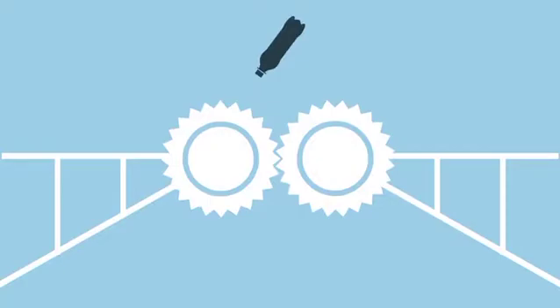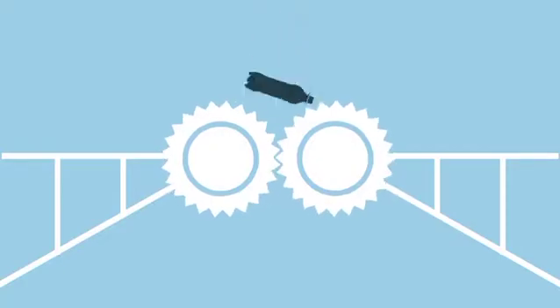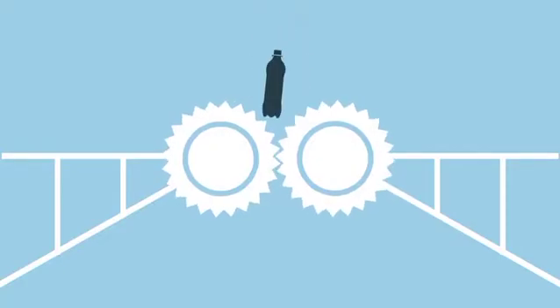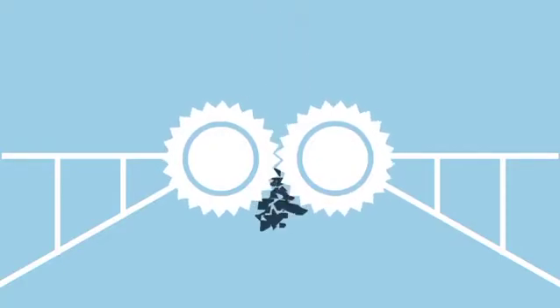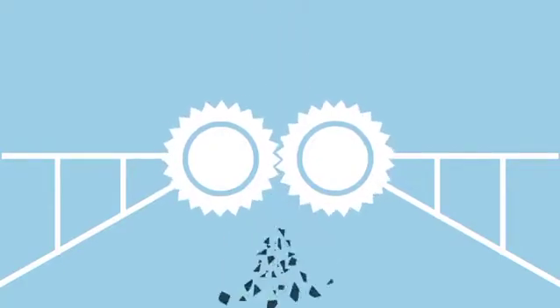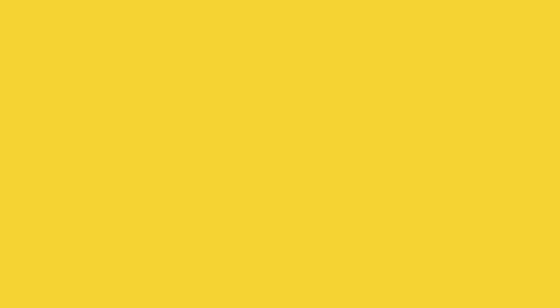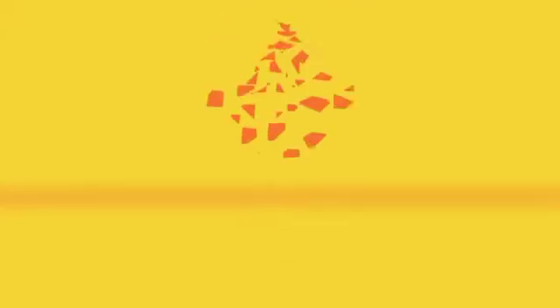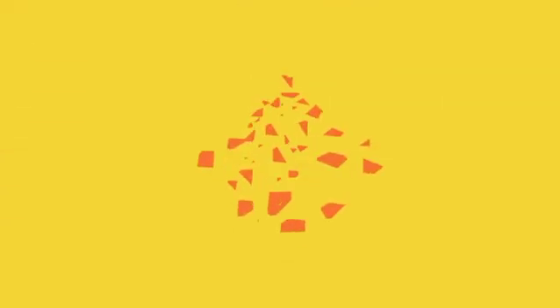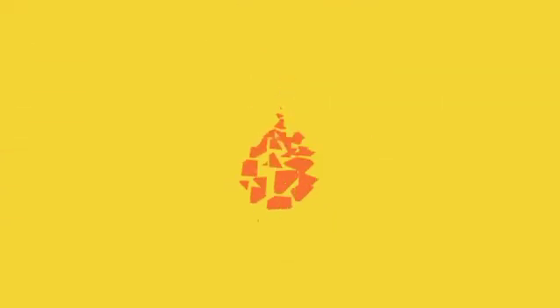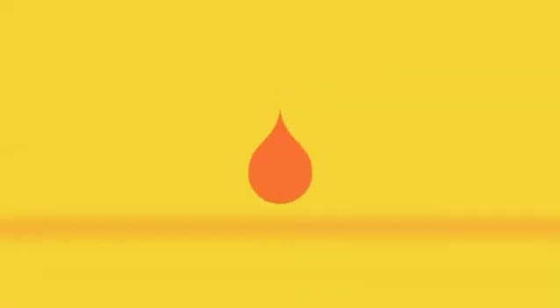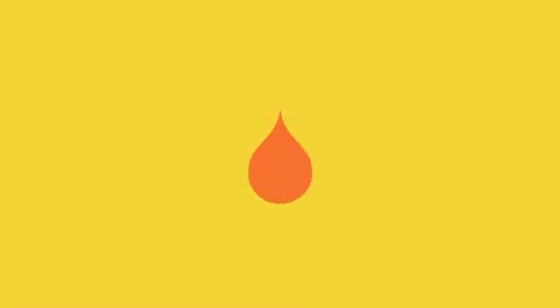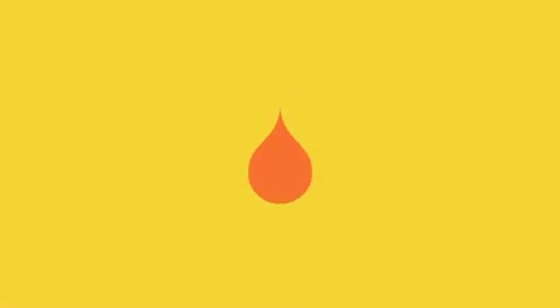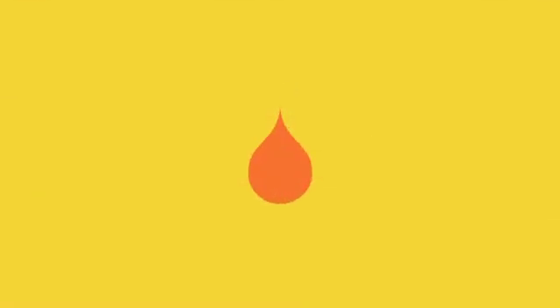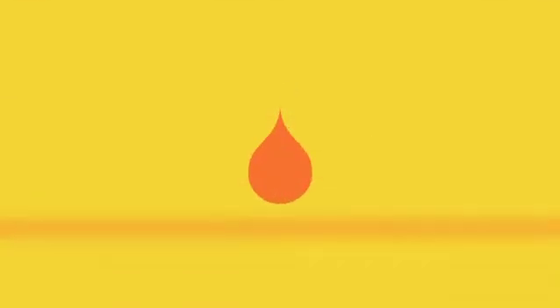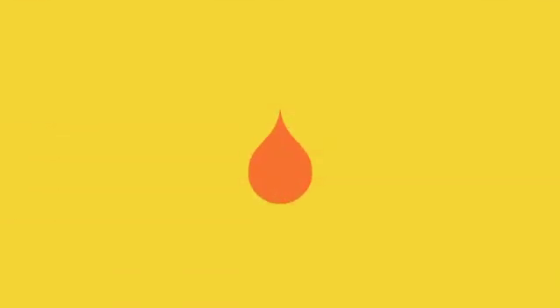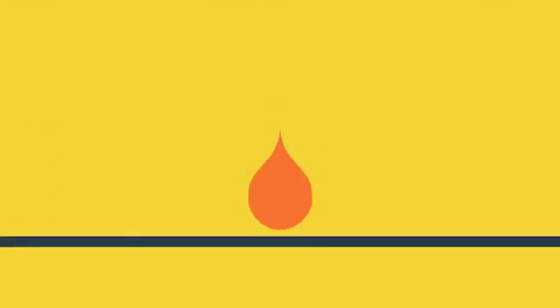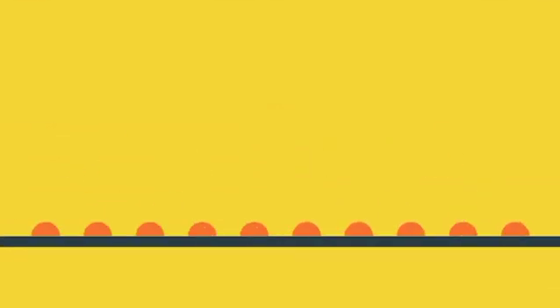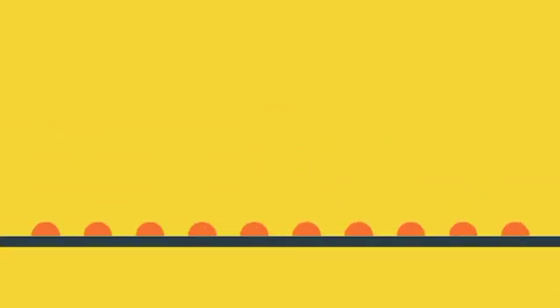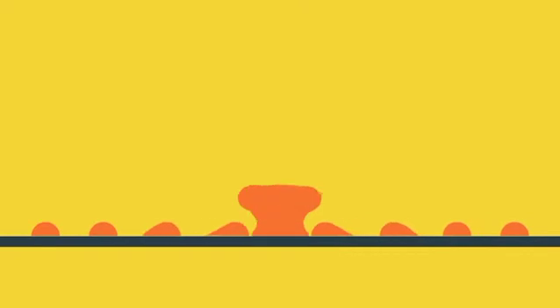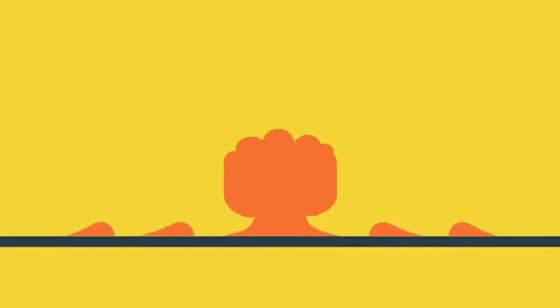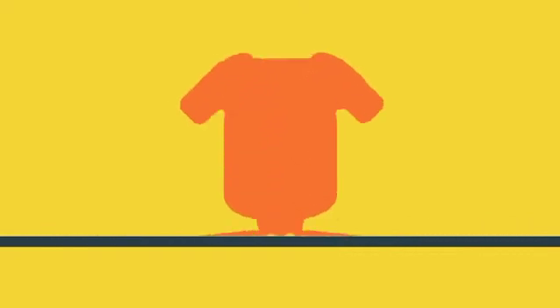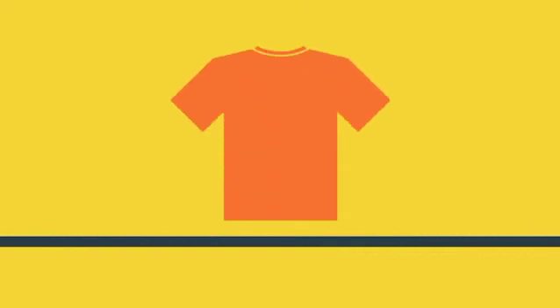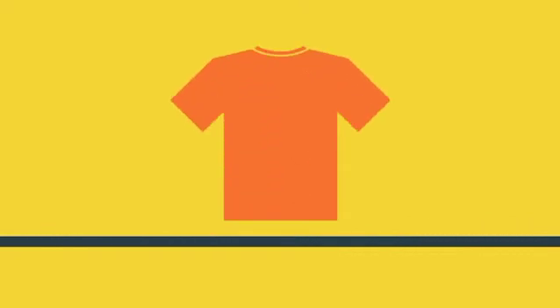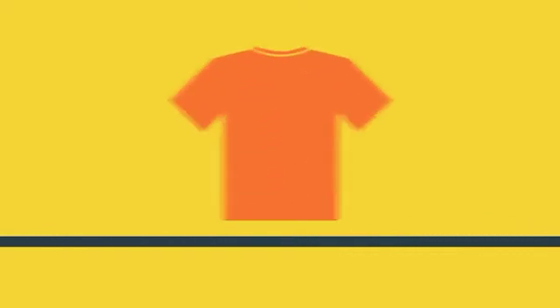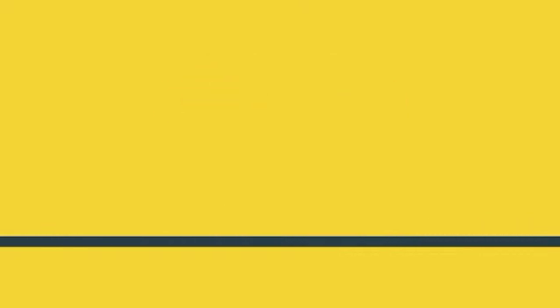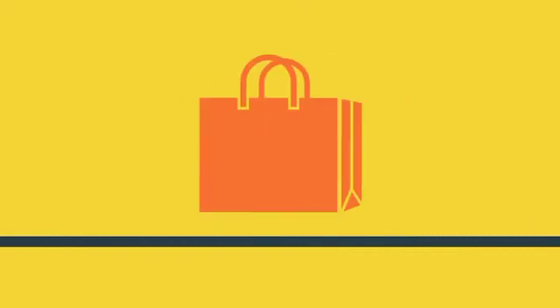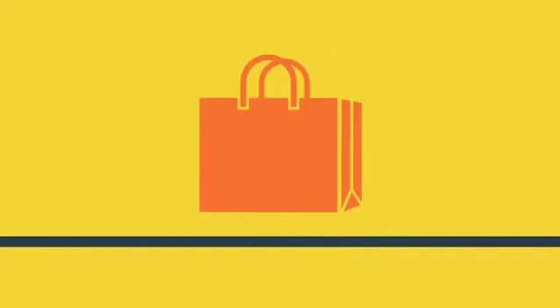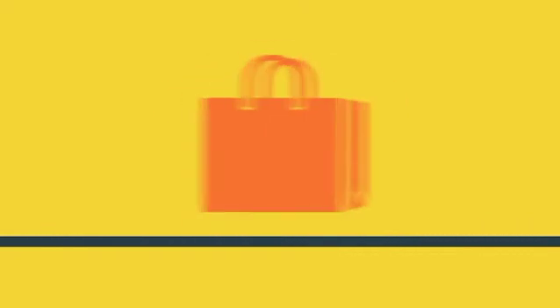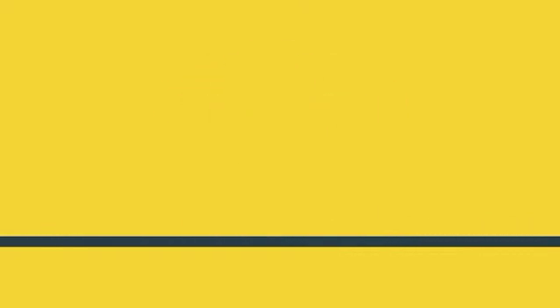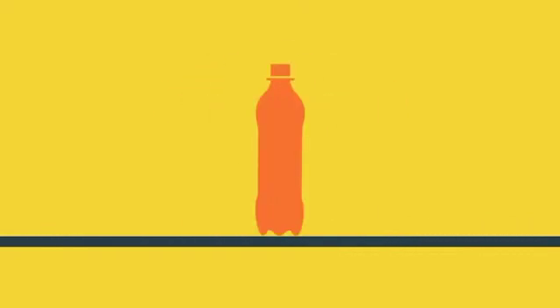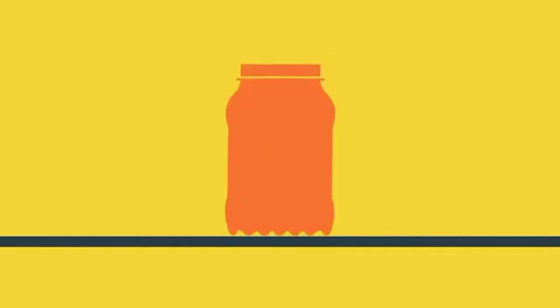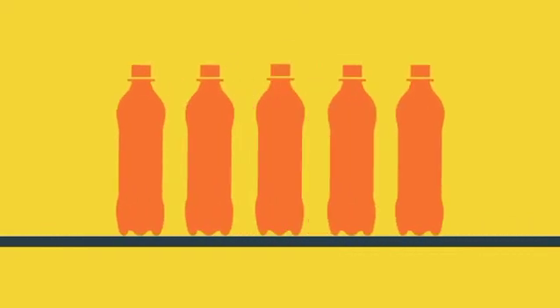They are then shredded, melted, and reformed into pellets, which can then be used to make T-shirts, plastic bags, or more bottles.